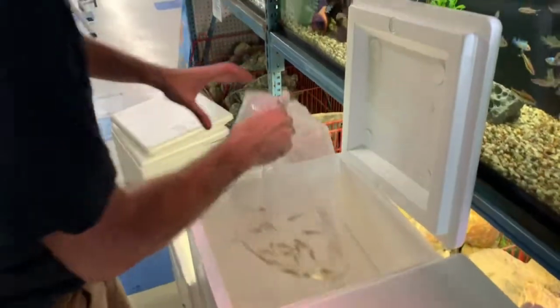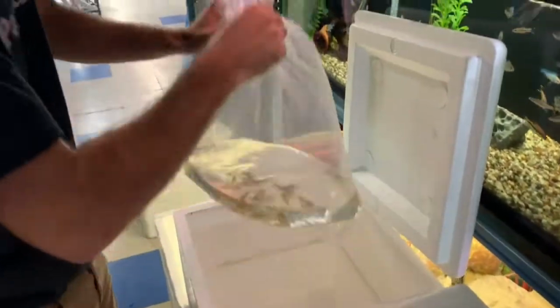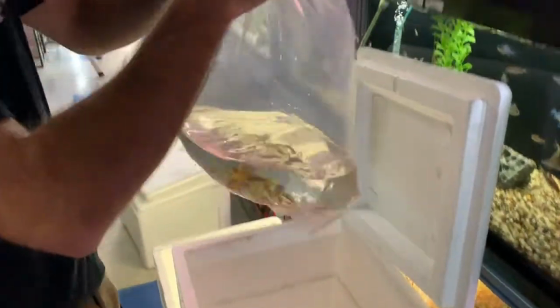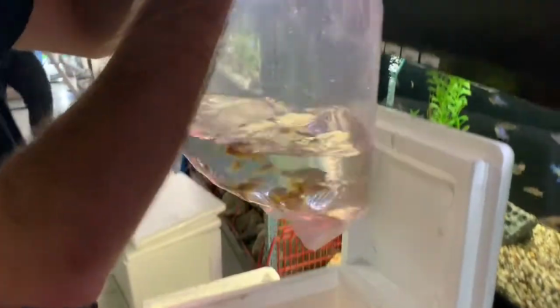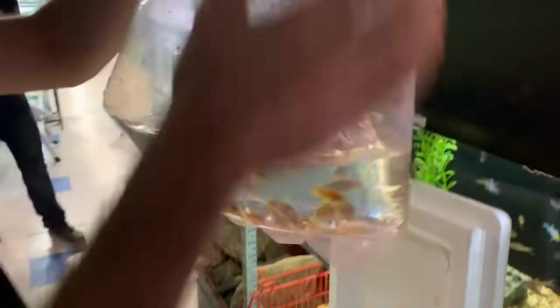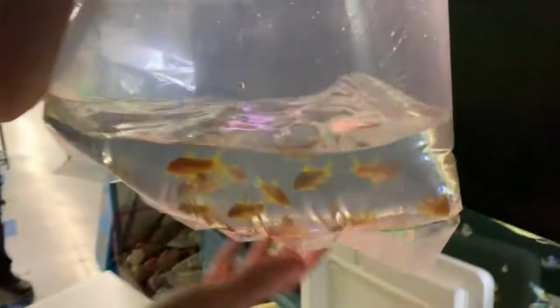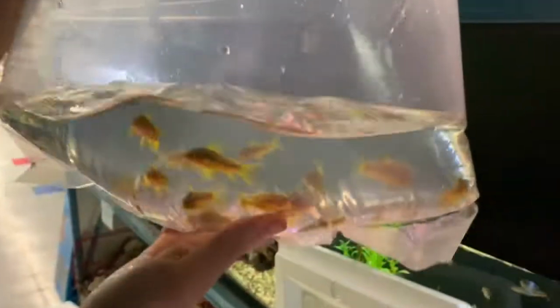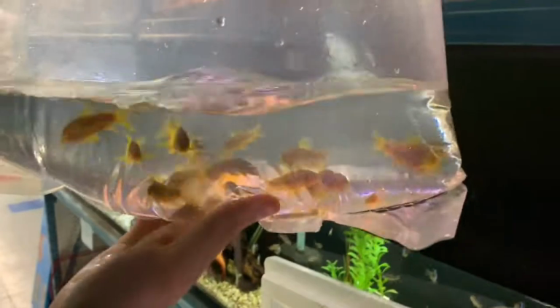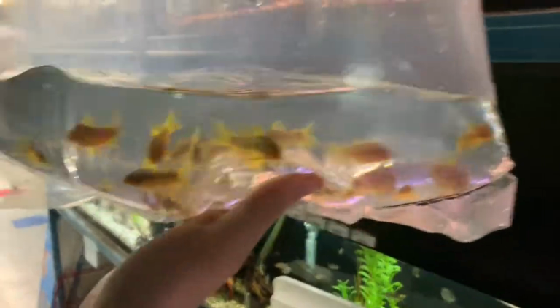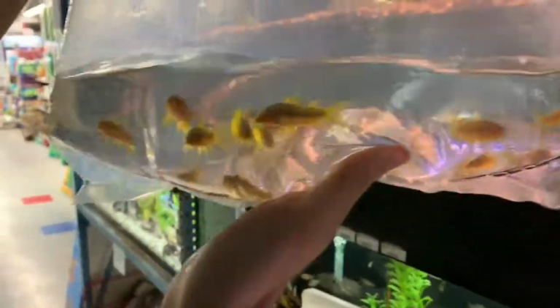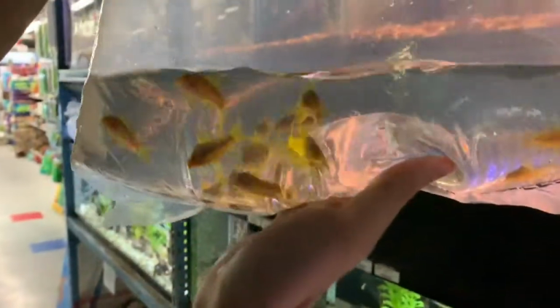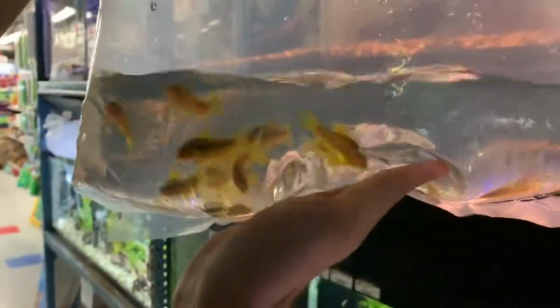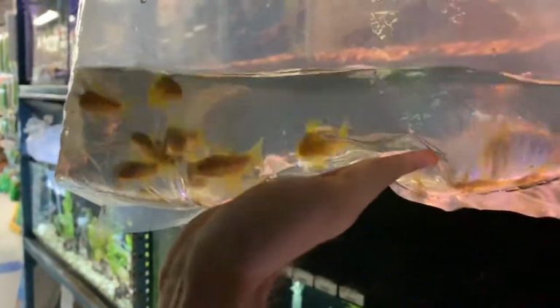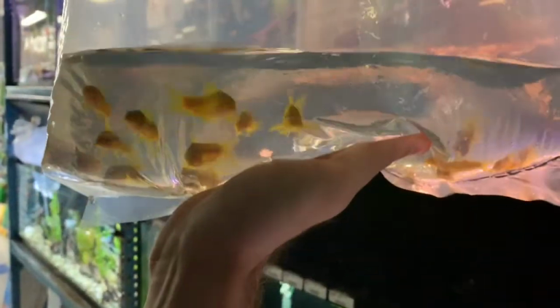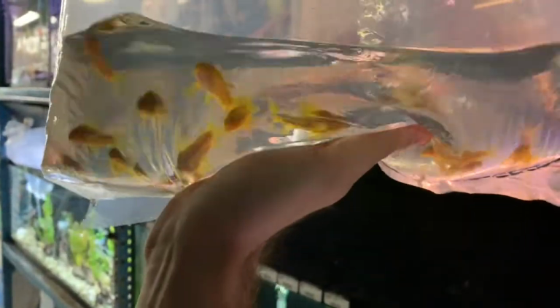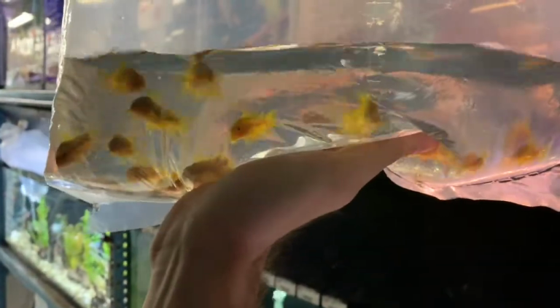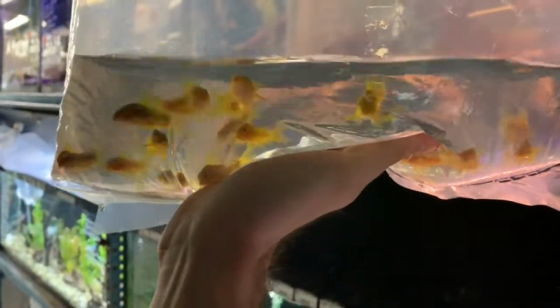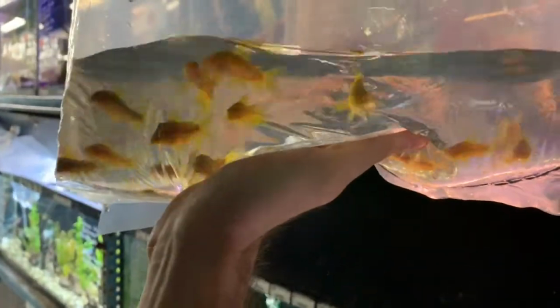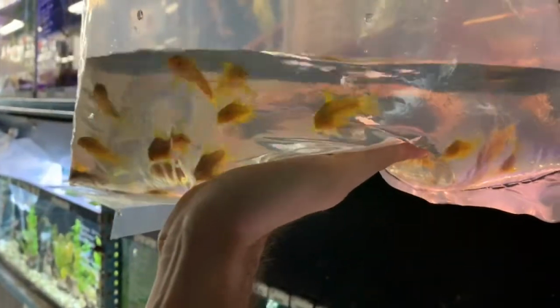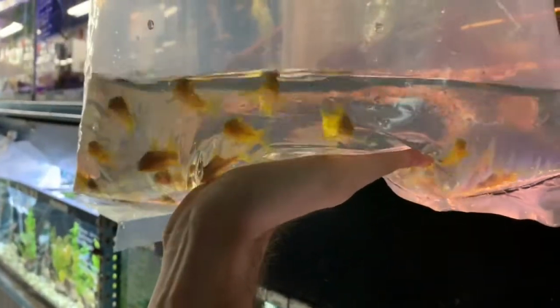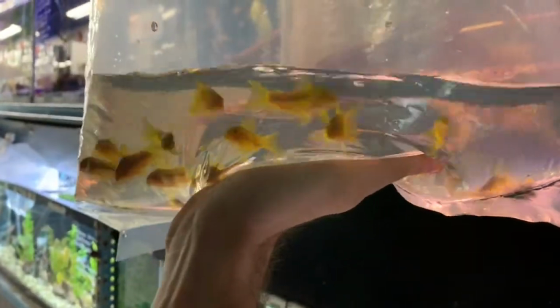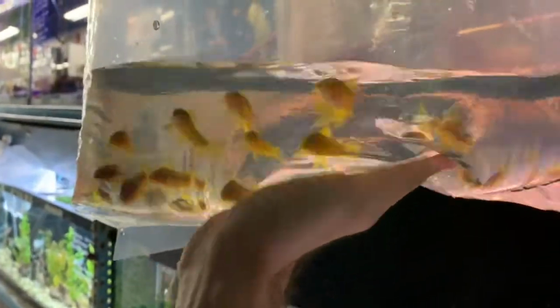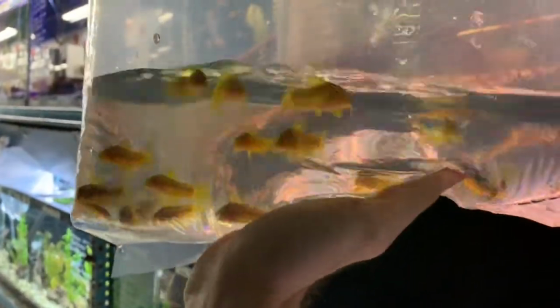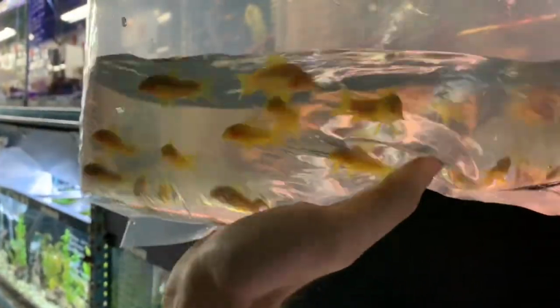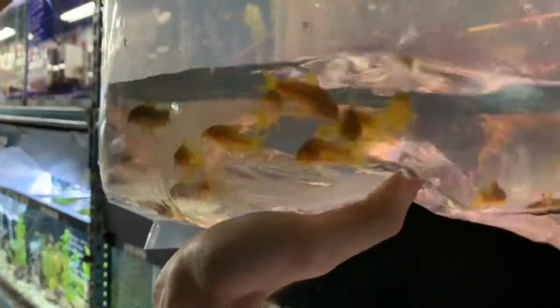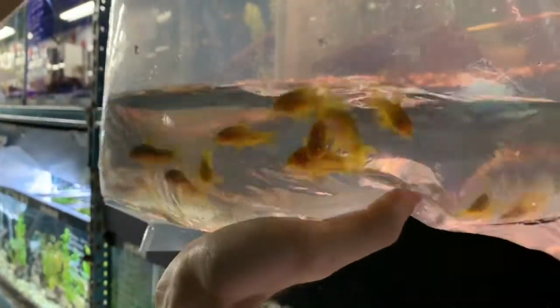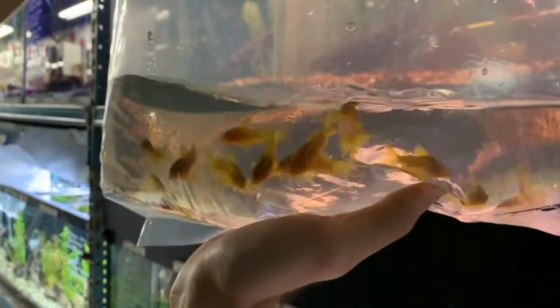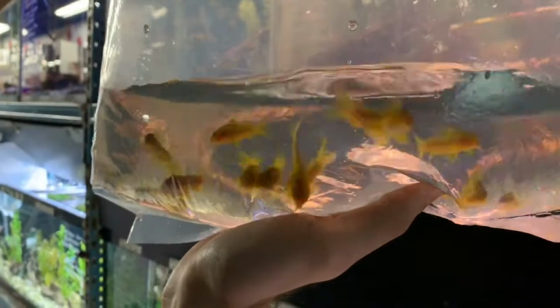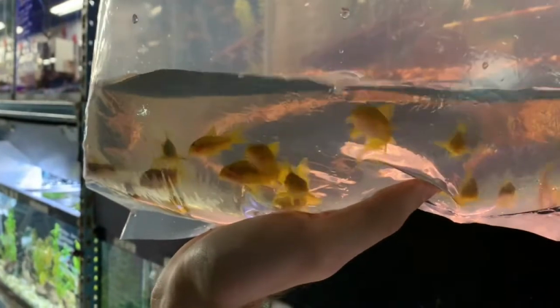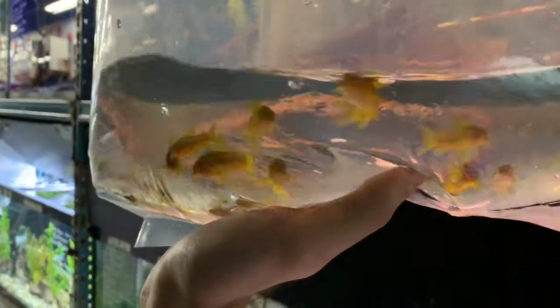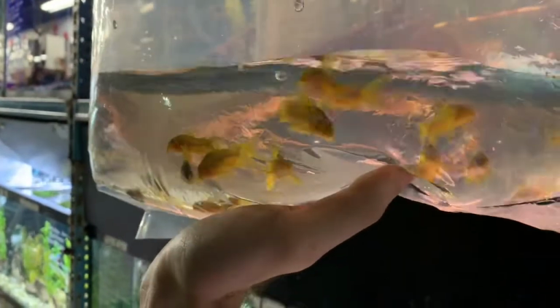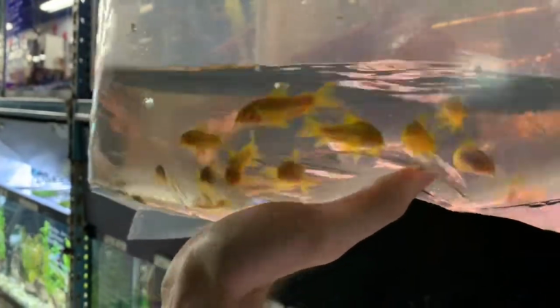One of the other Corys we're getting — these are the orange lasers. A little more of an expensive Cory, but they're really popular, and these ones look like they have really nice color.